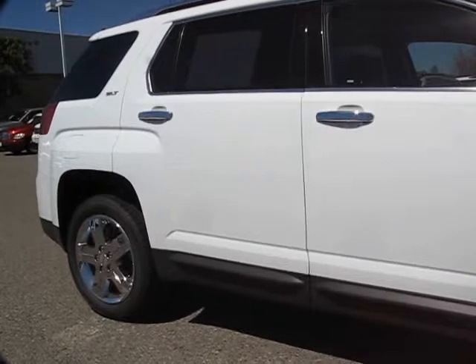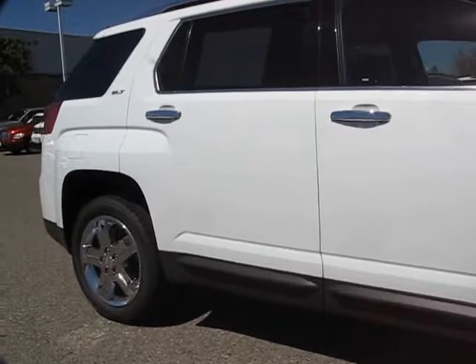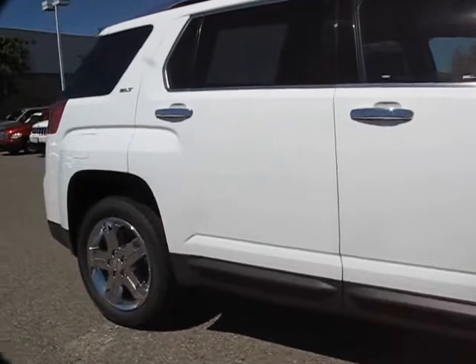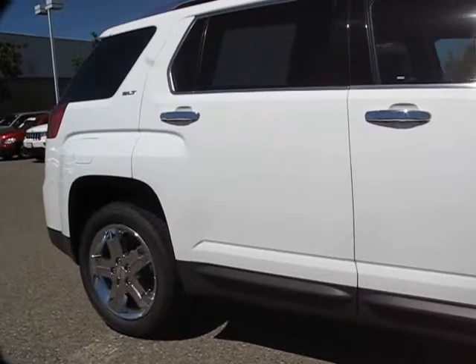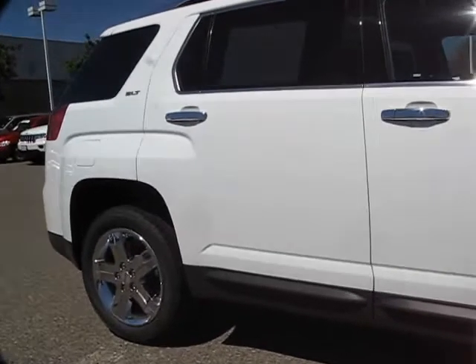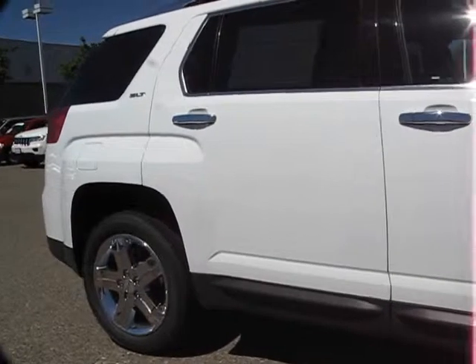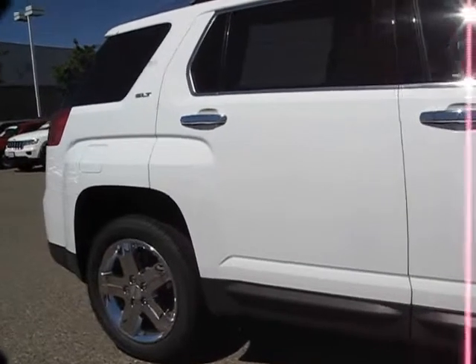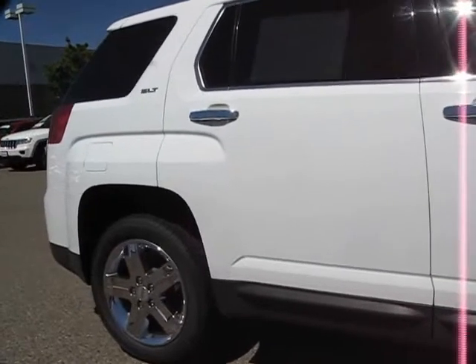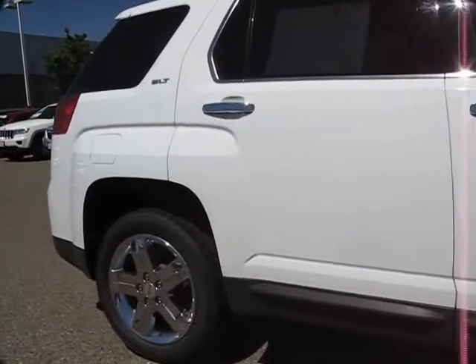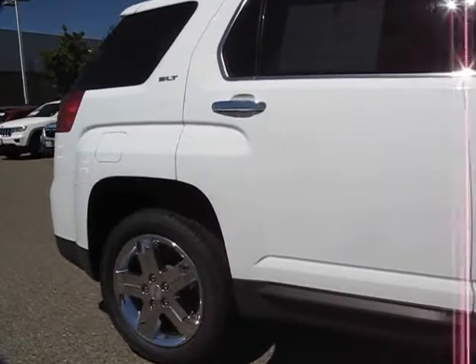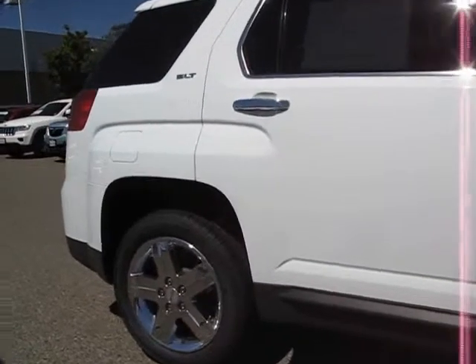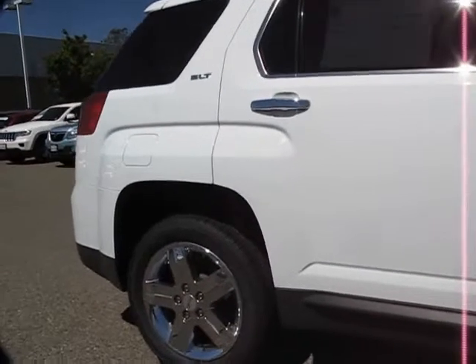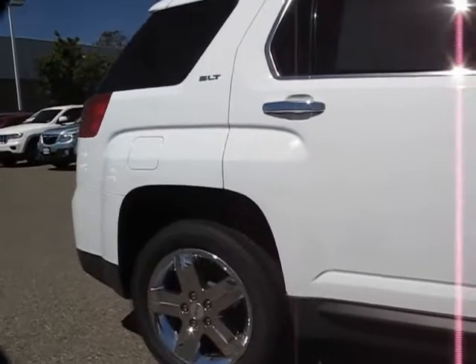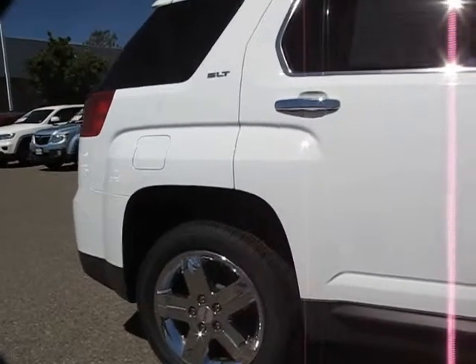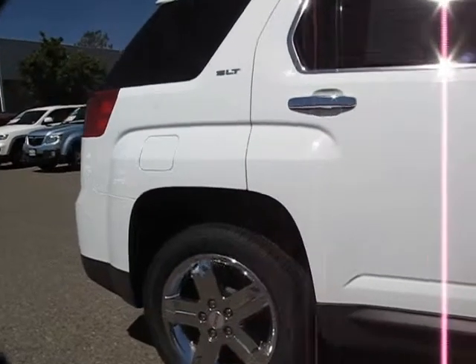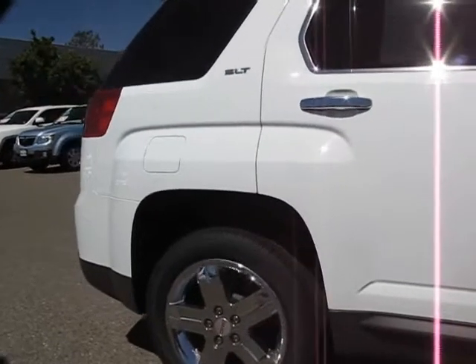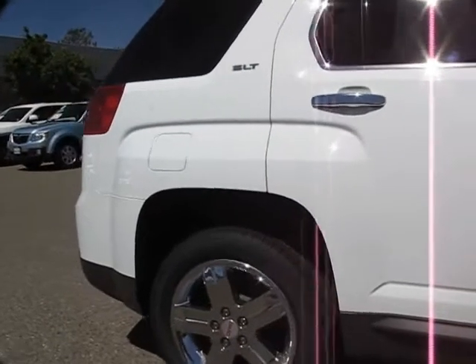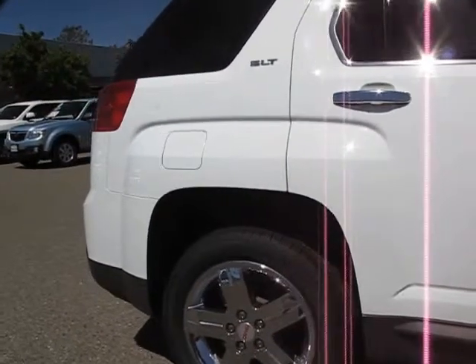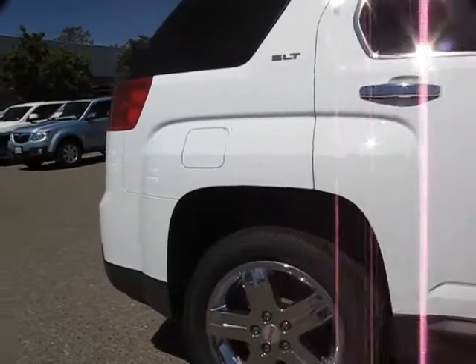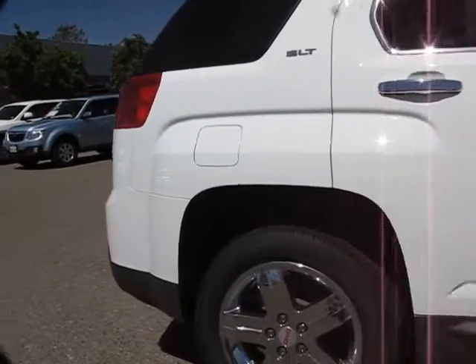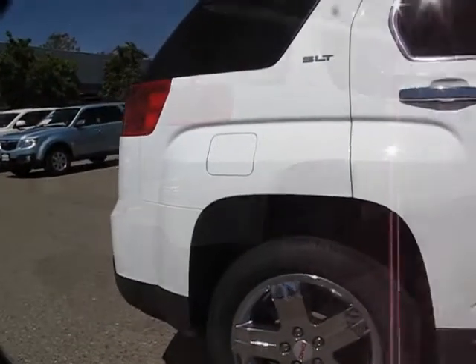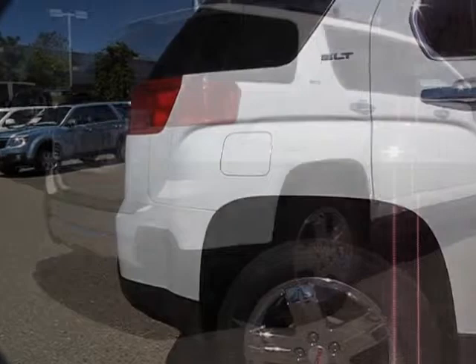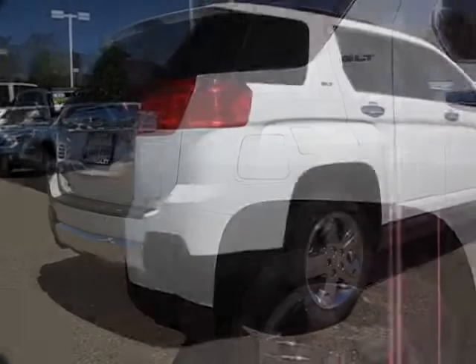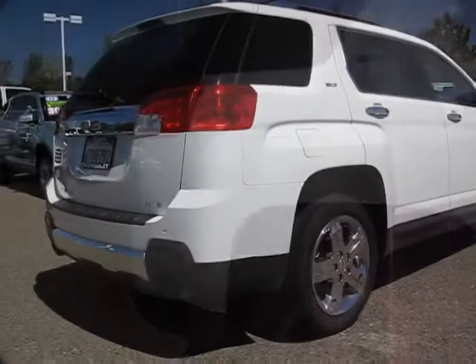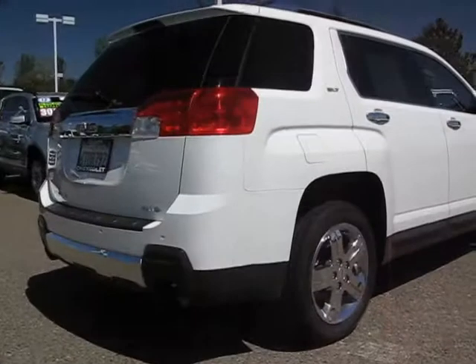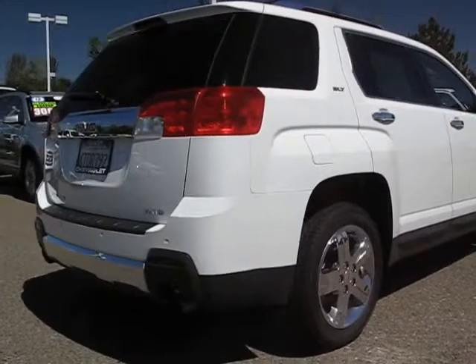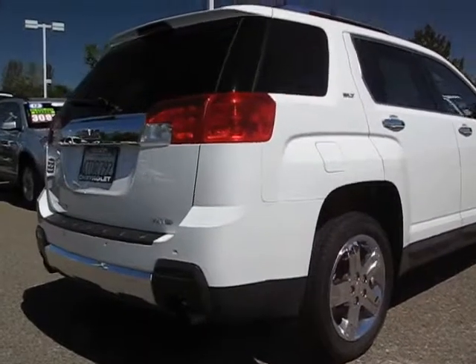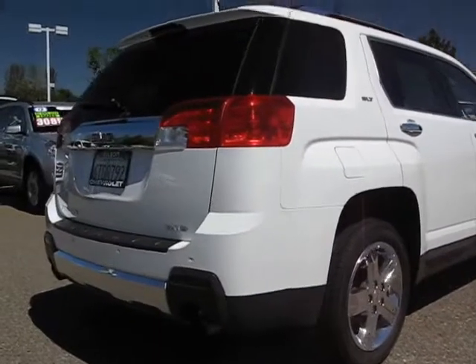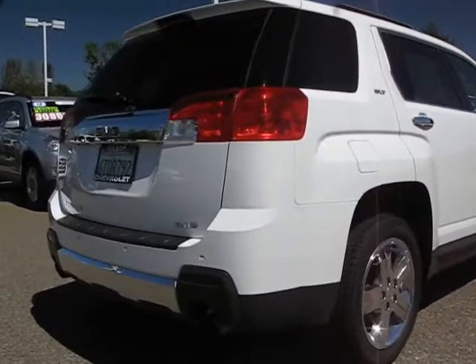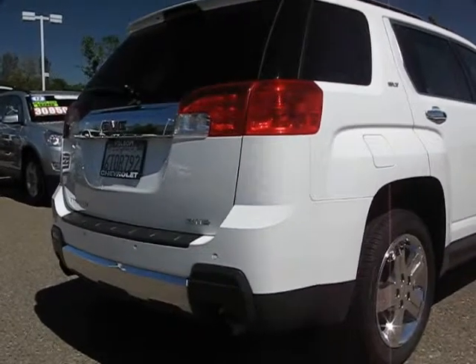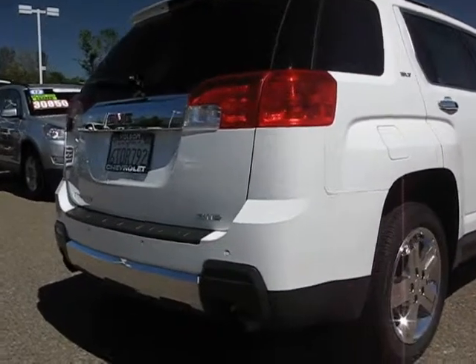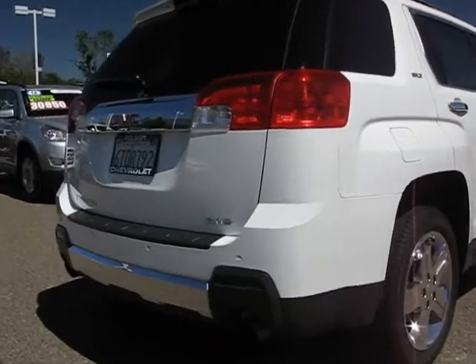Keyless entry, moon roof, parking sensors, air conditioning, and has less than 35,000 miles on the odometer.